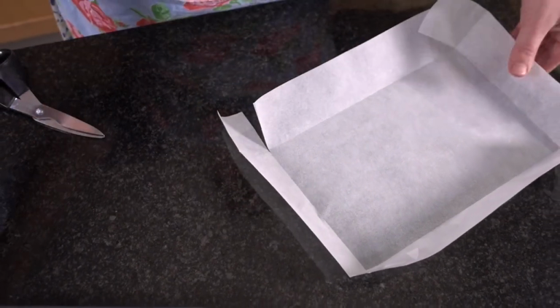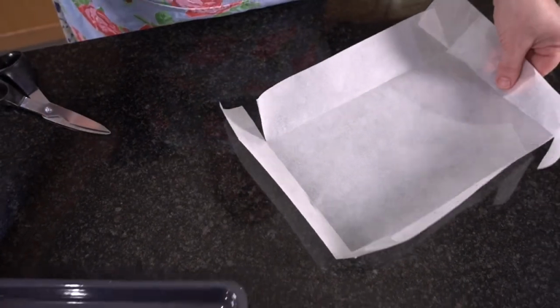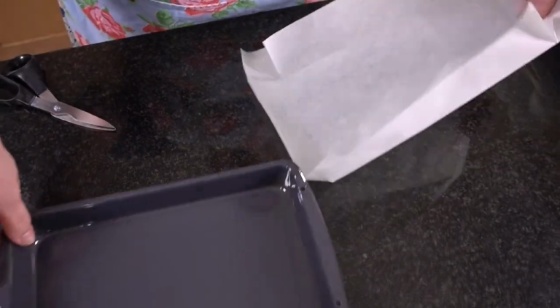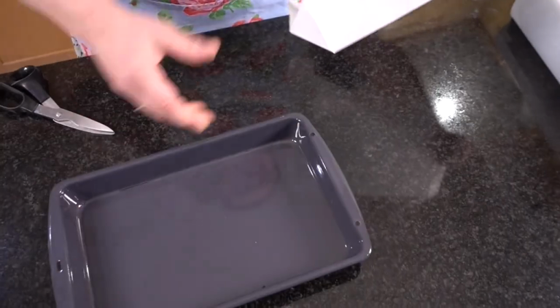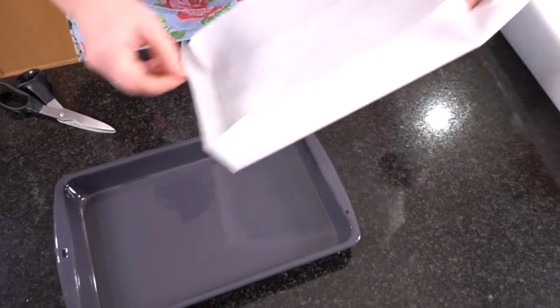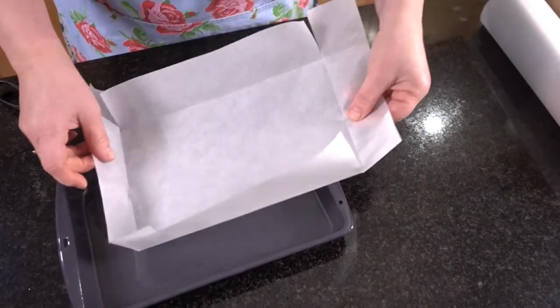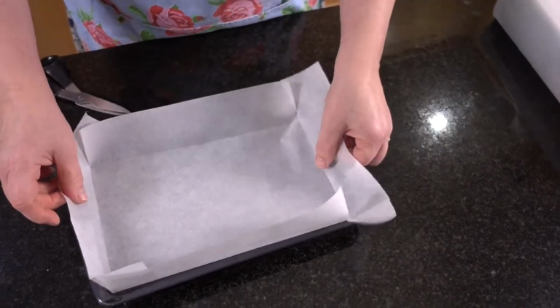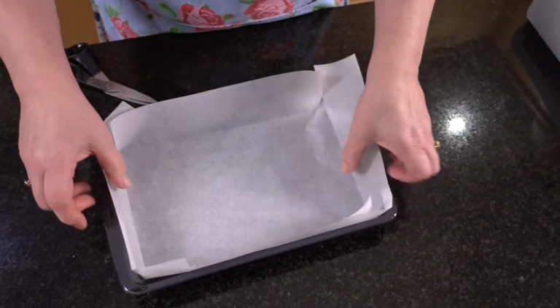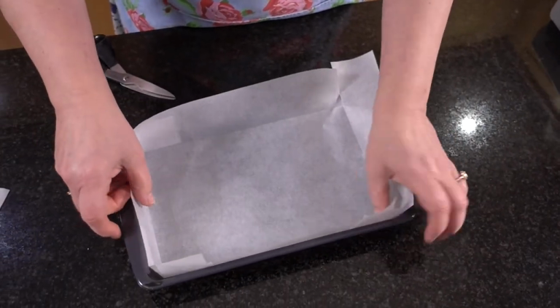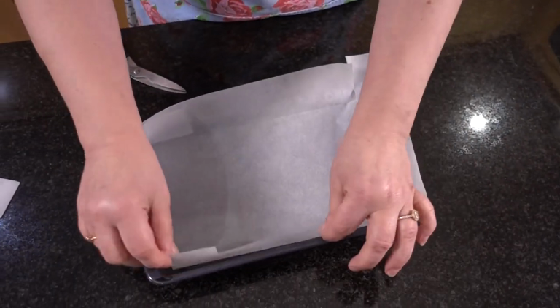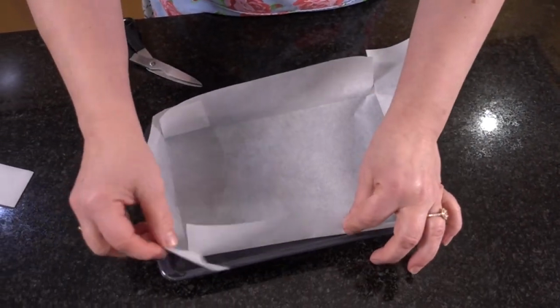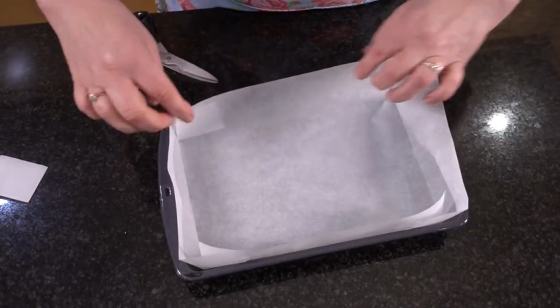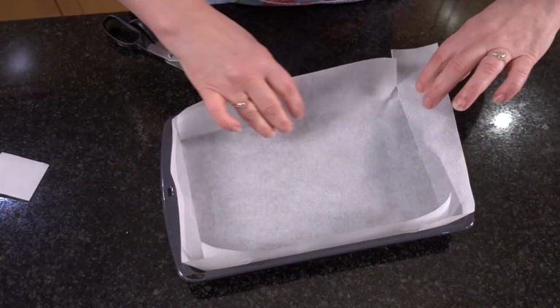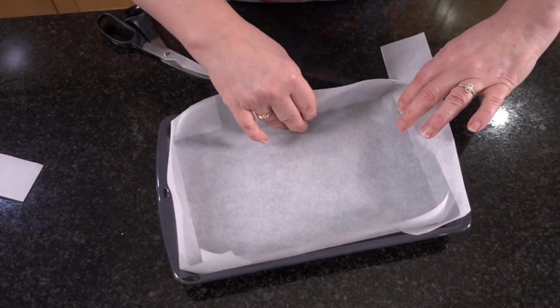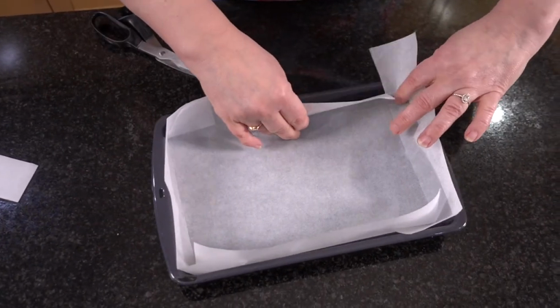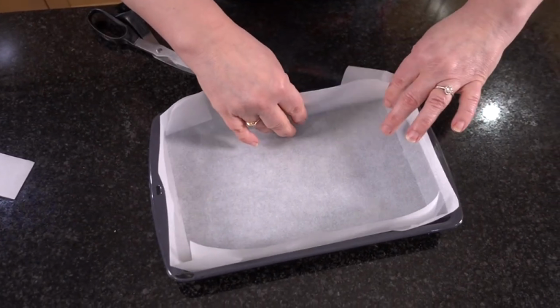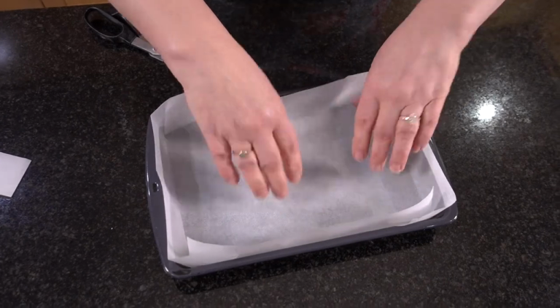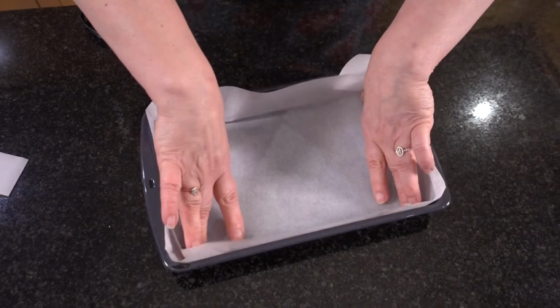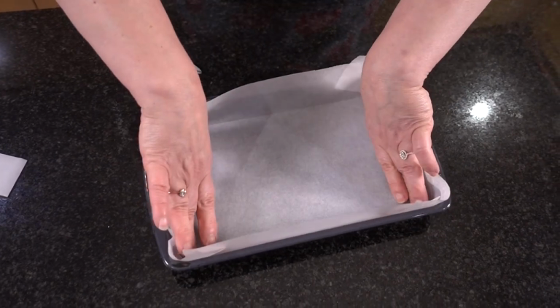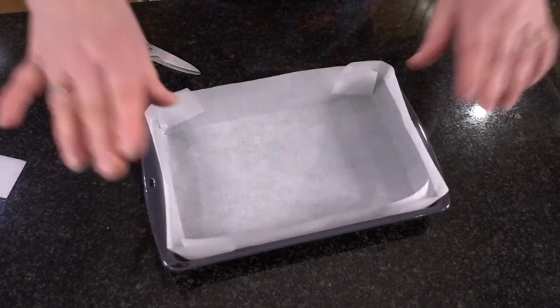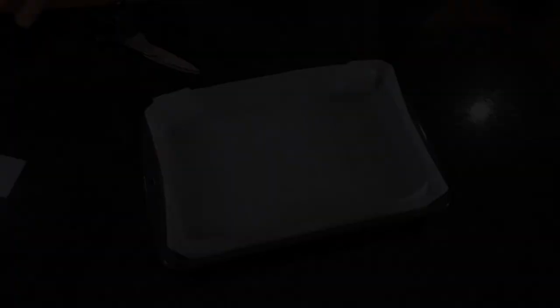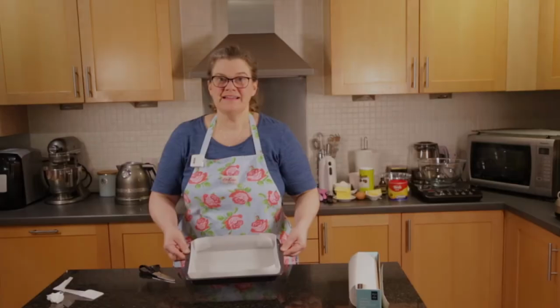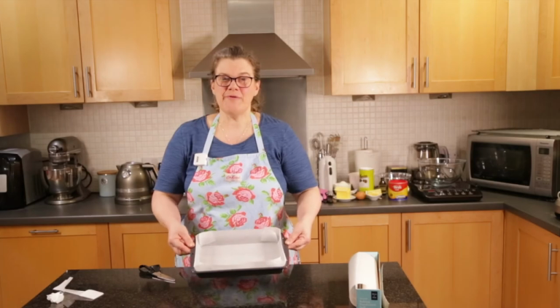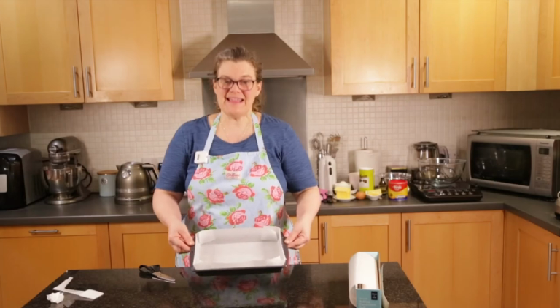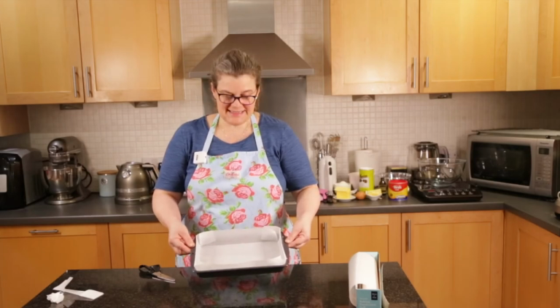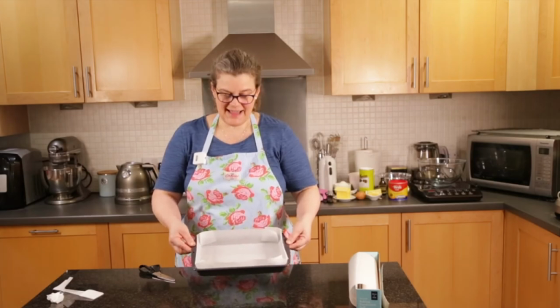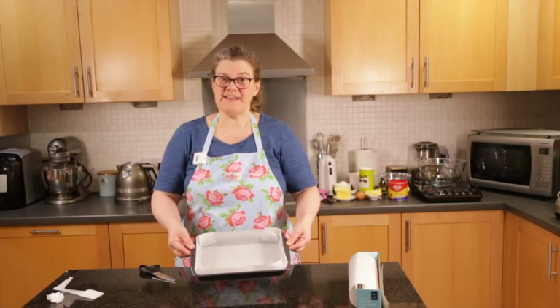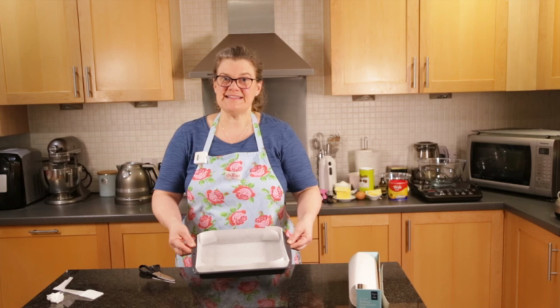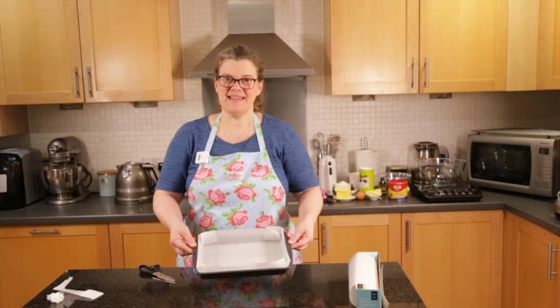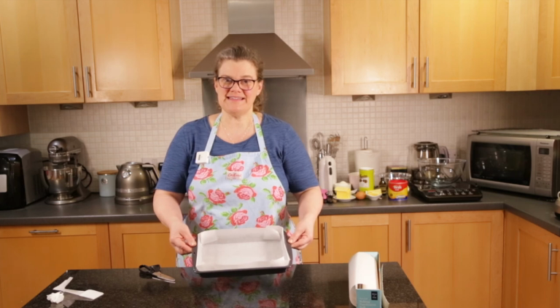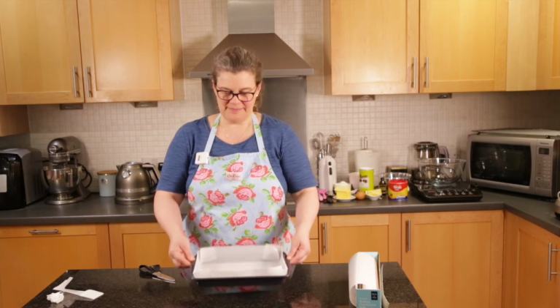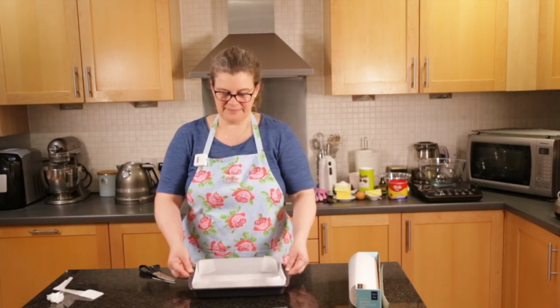Then when you lift it up it should fit neatly into the tin. That will make it easy to turn out whatever it is you're making in the tin.